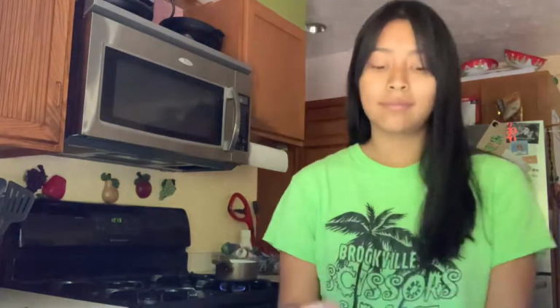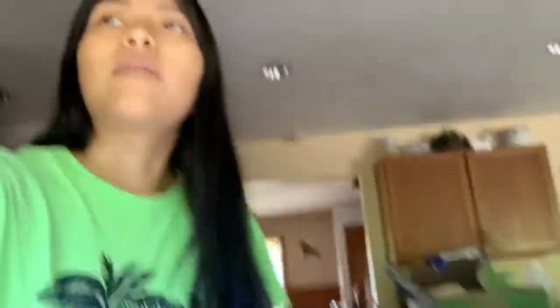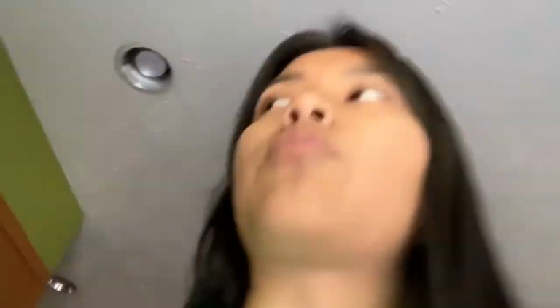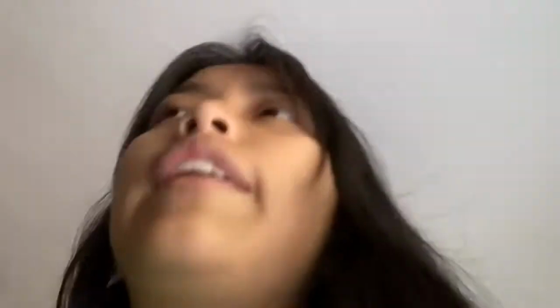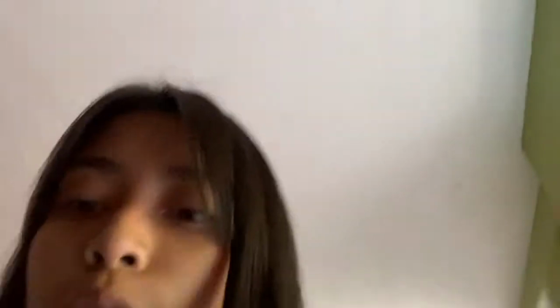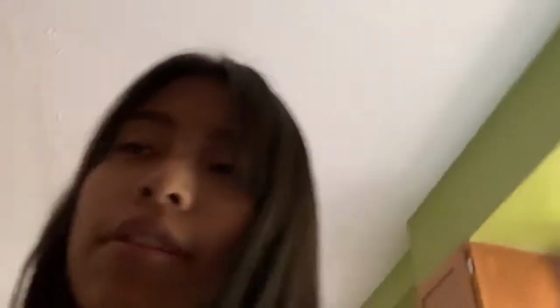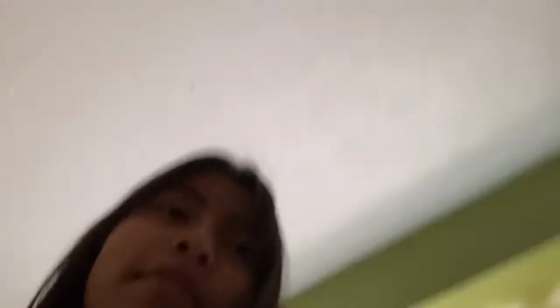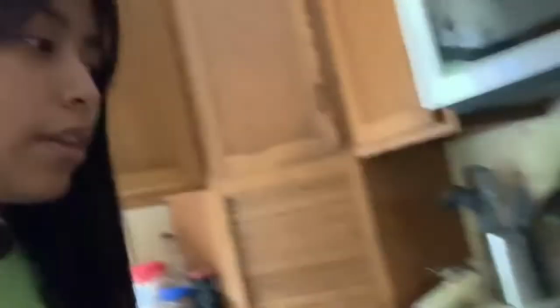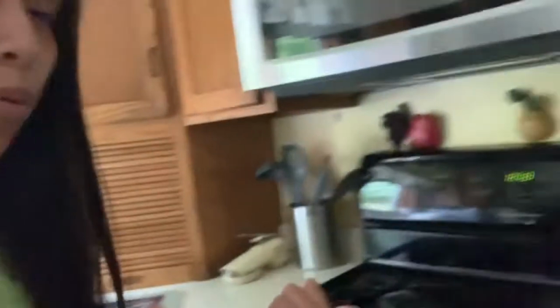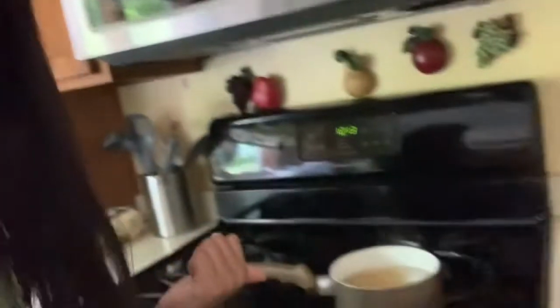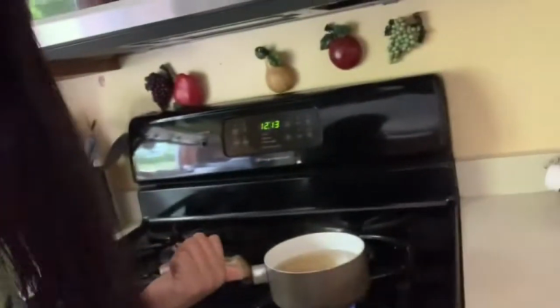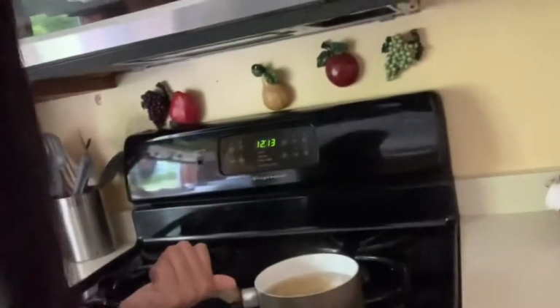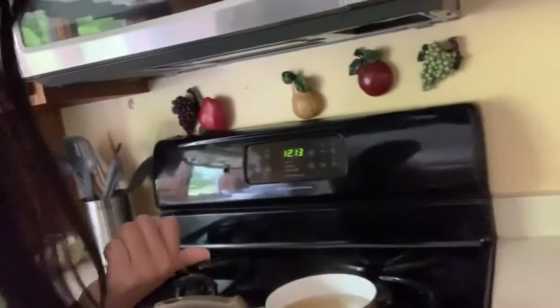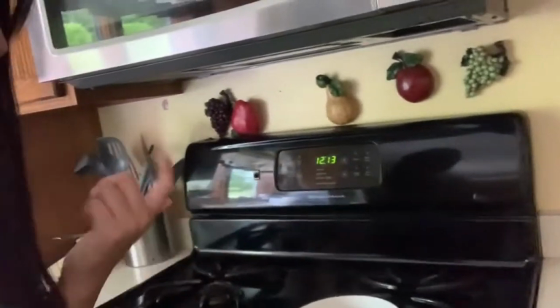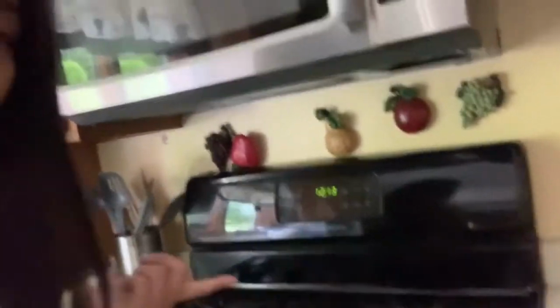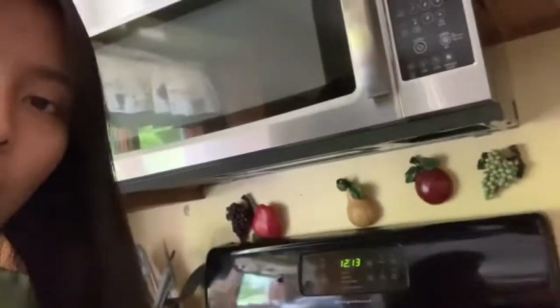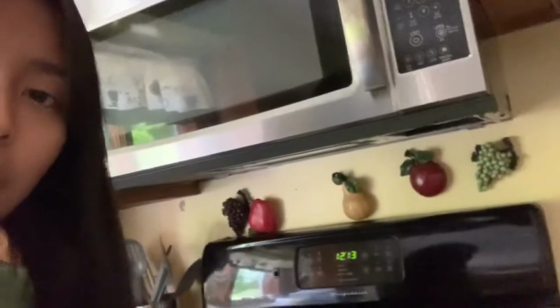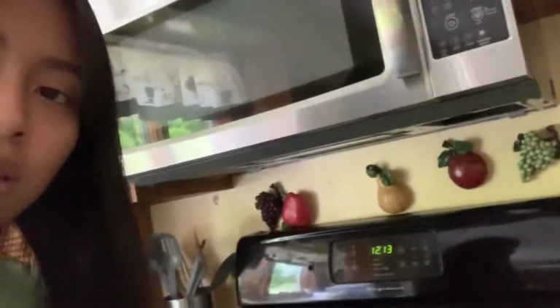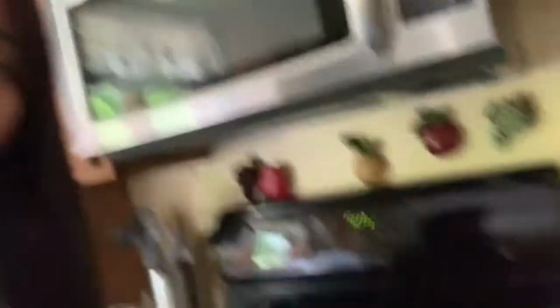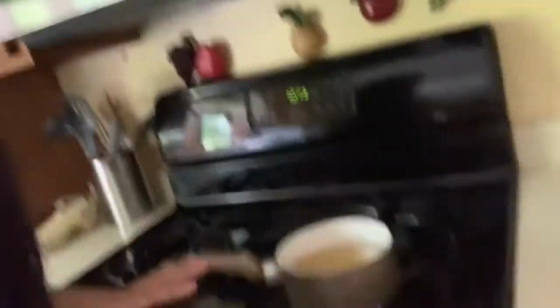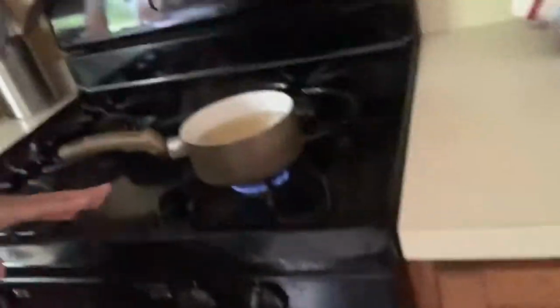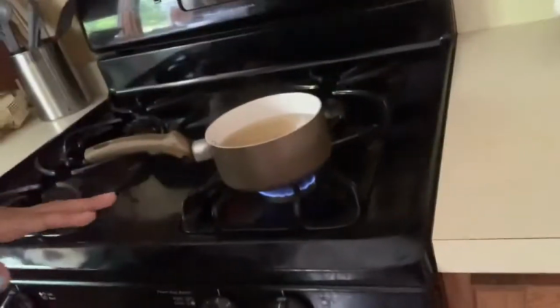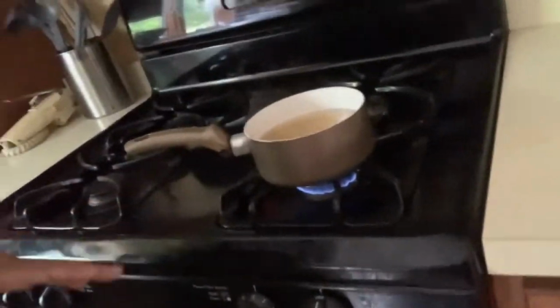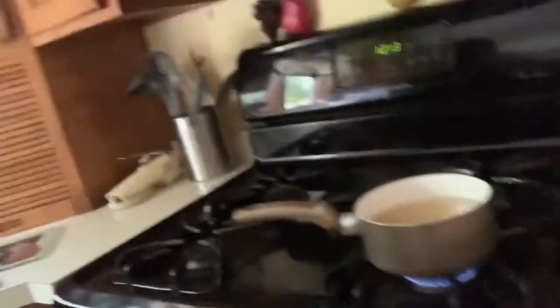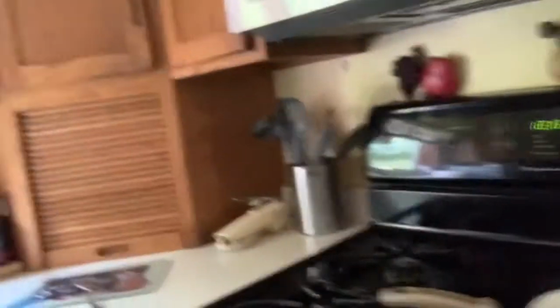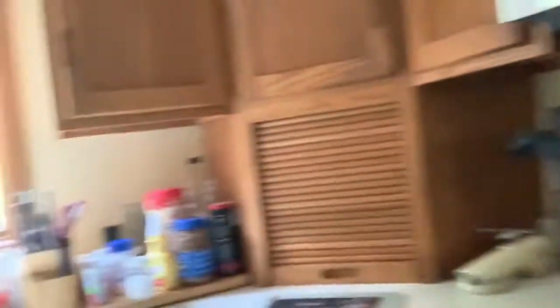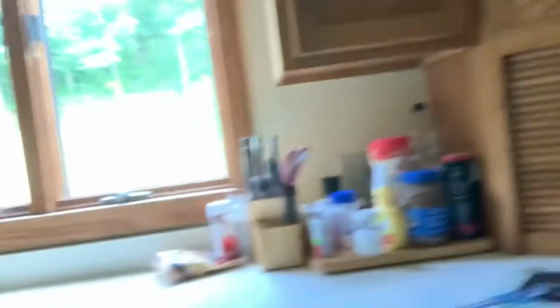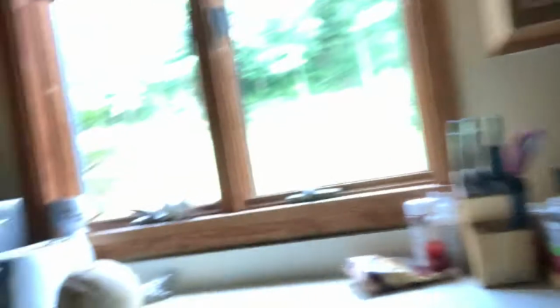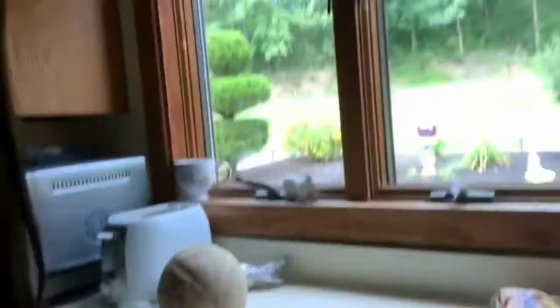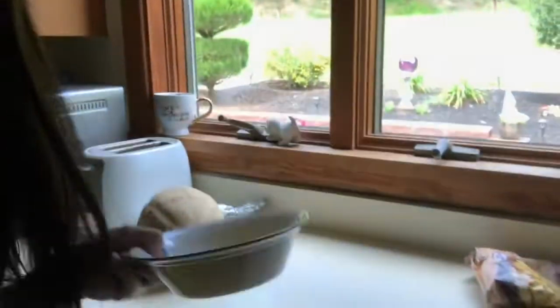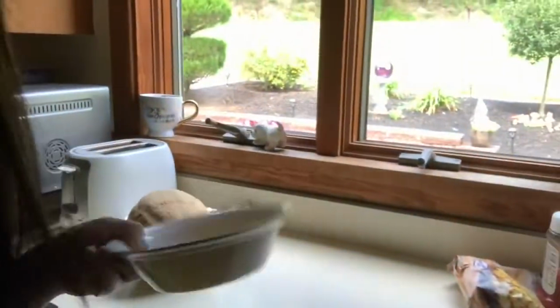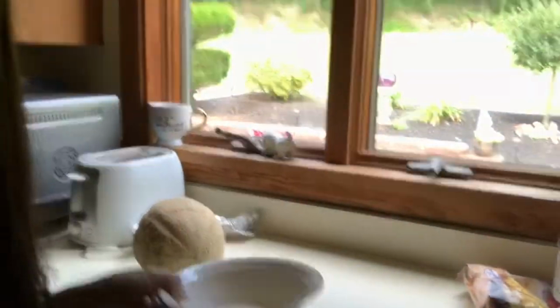So let me just quickly run through all the steps: fill this up with water, put salt in the water, and turn it on. Then measure out your macaroni.